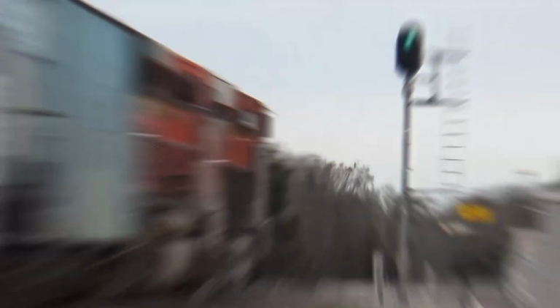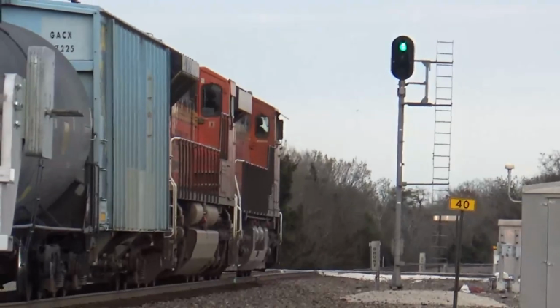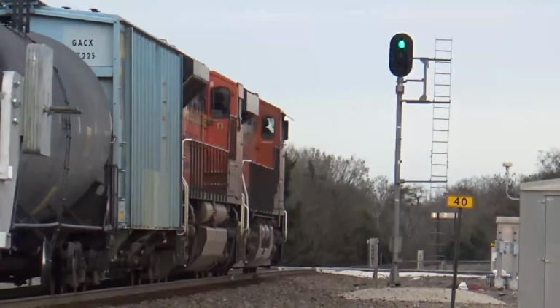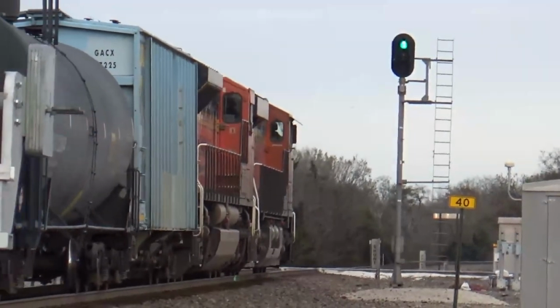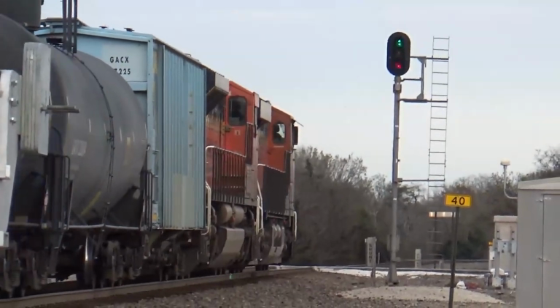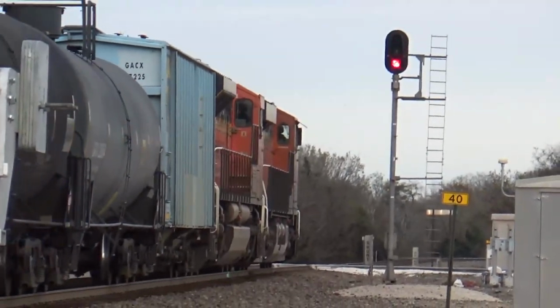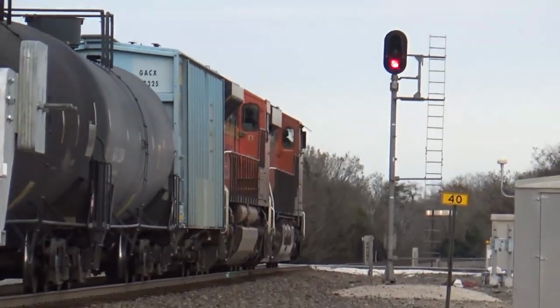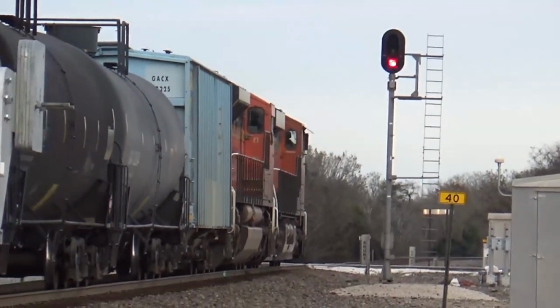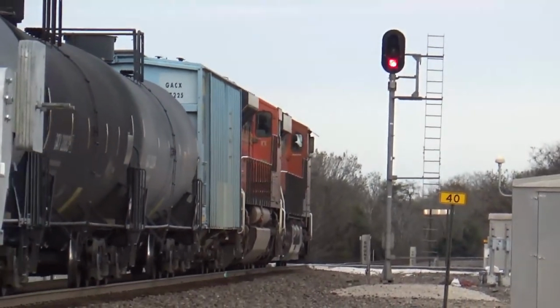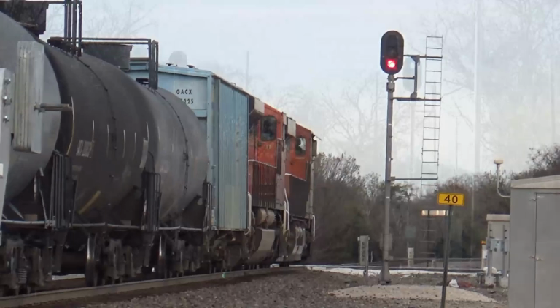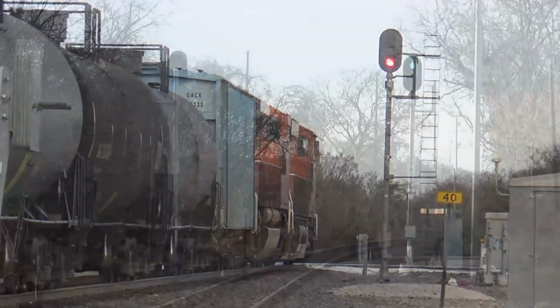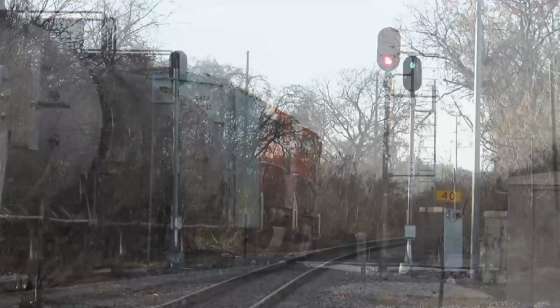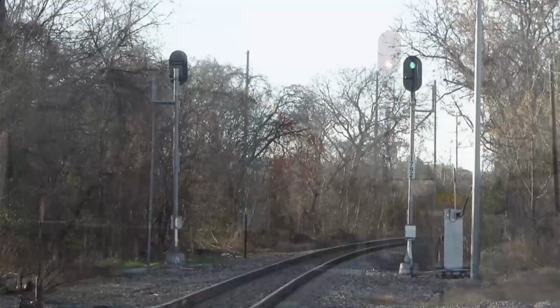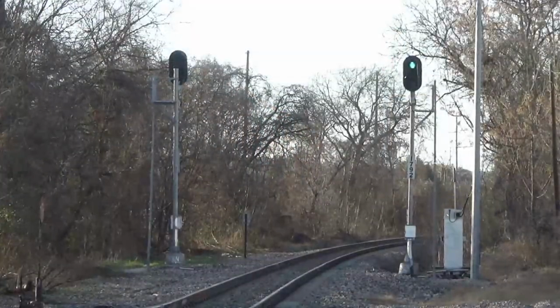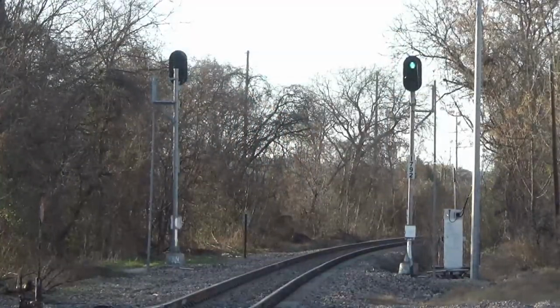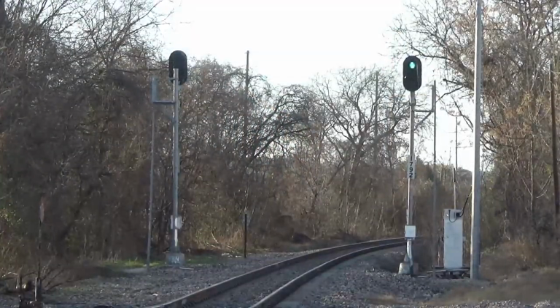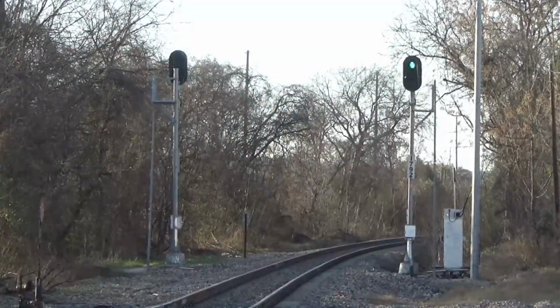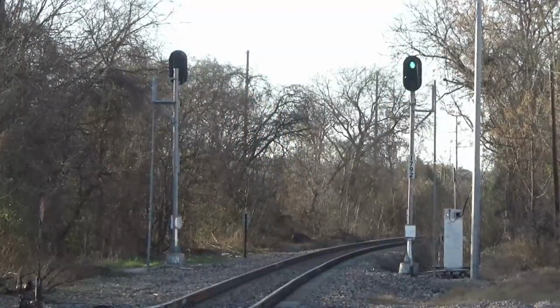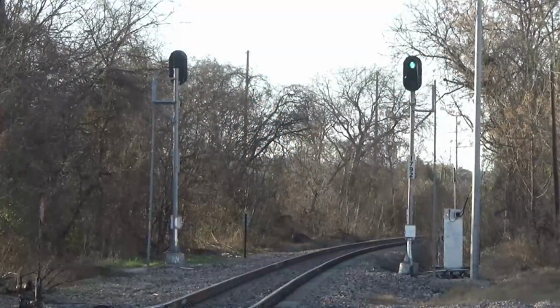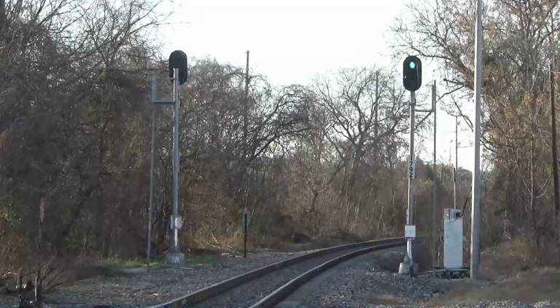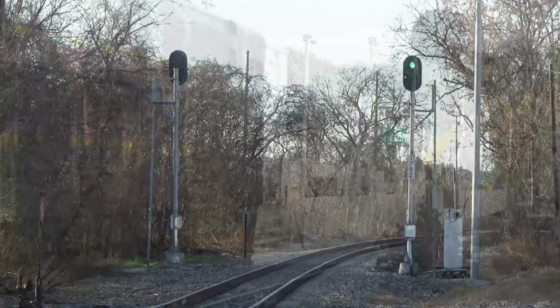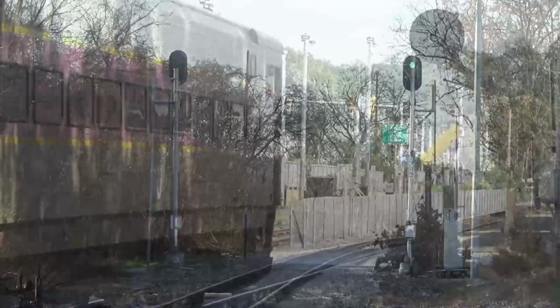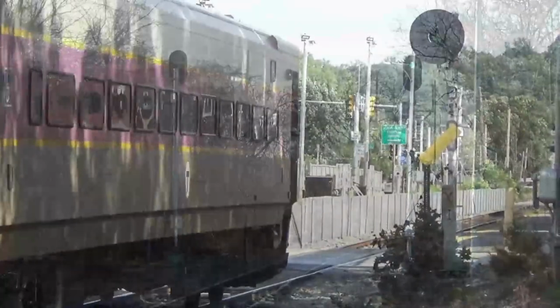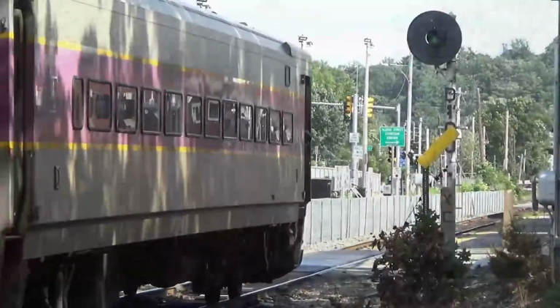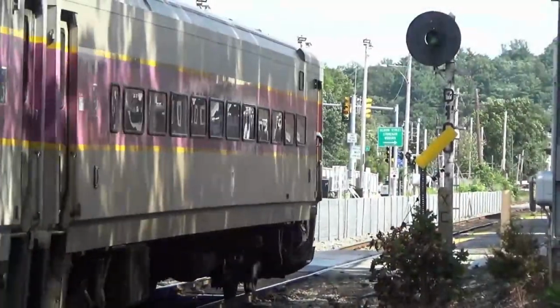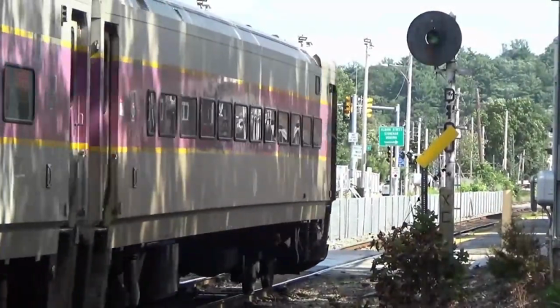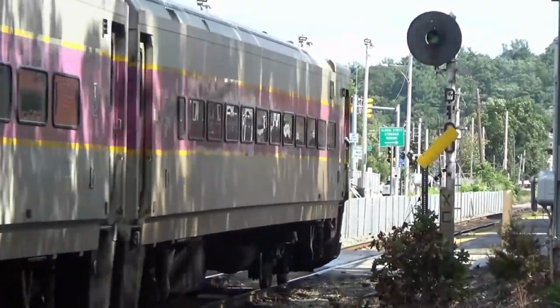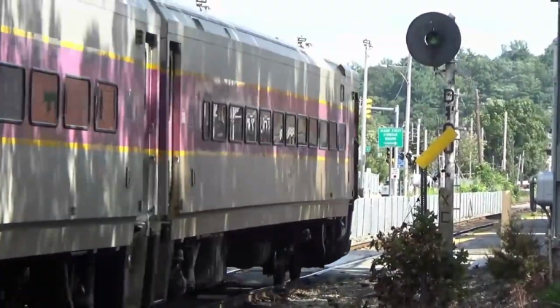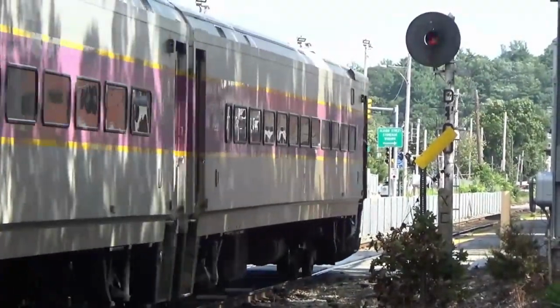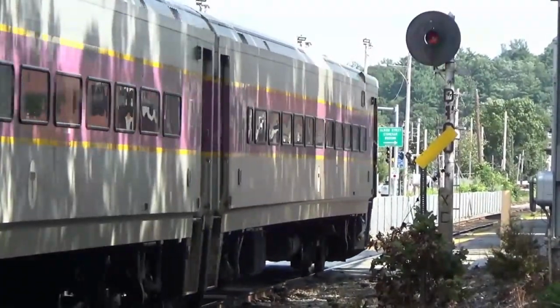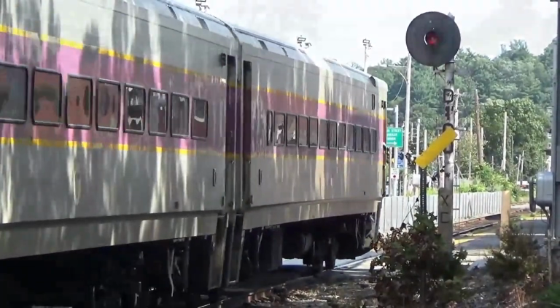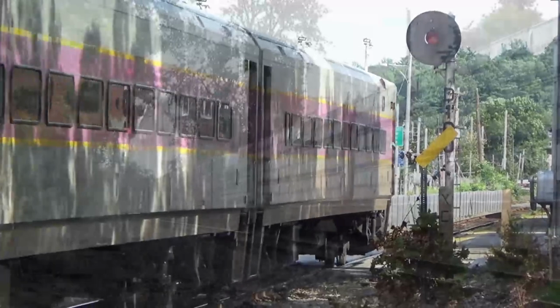For many railroad enthusiasts, railroad signals are a mystery. They display different colors at different times. Keen observers may notice that trains exhibit certain behaviors upon approaching signals: slowing down, stopping, or speeding up.